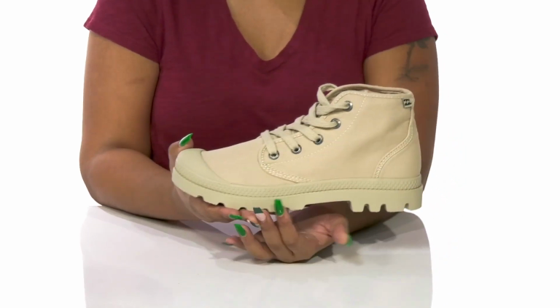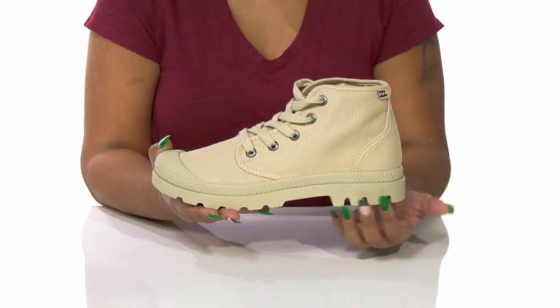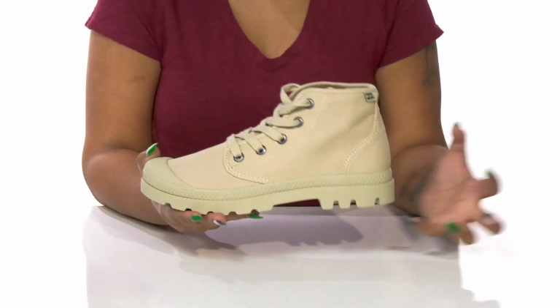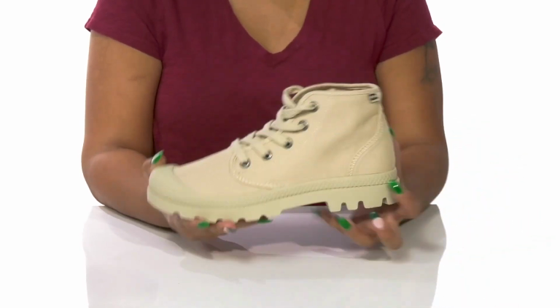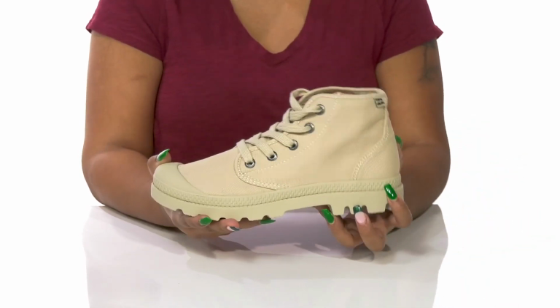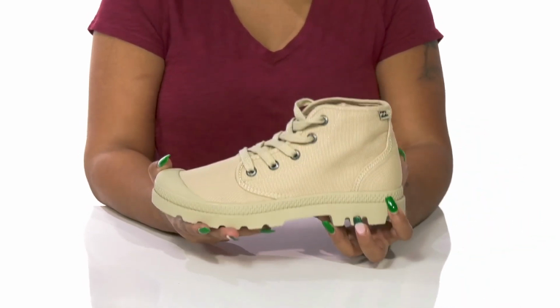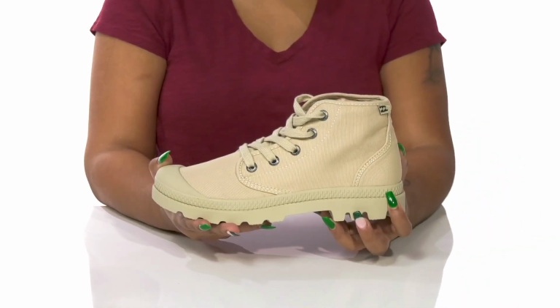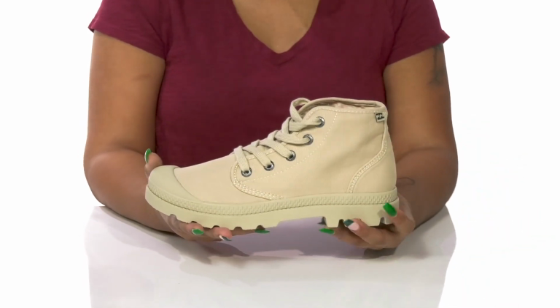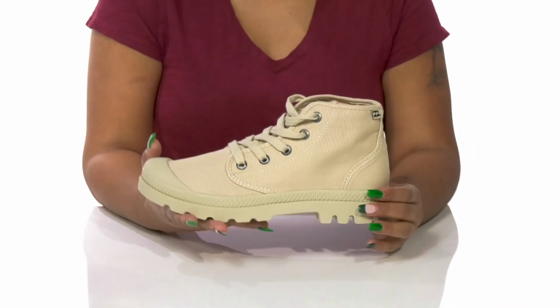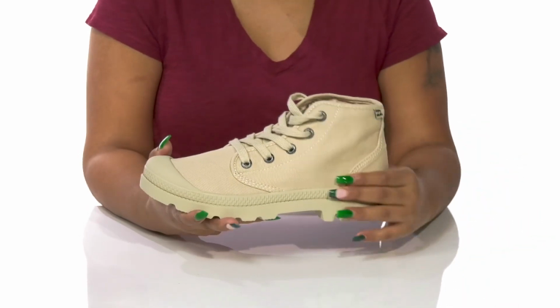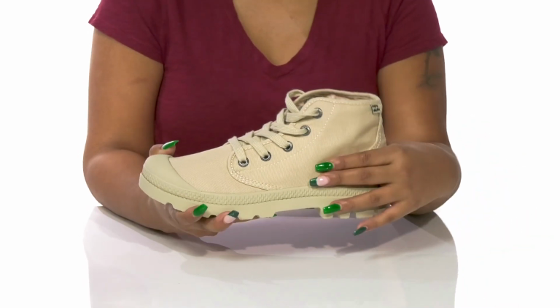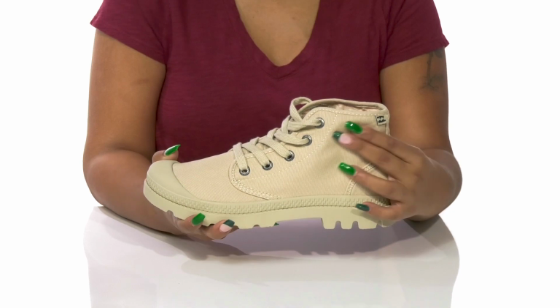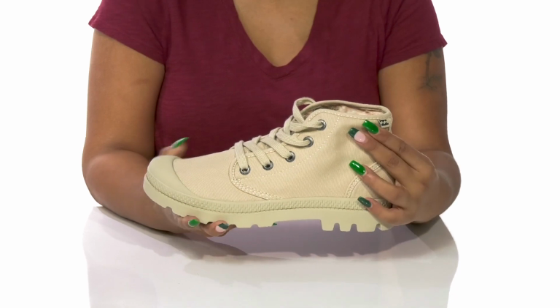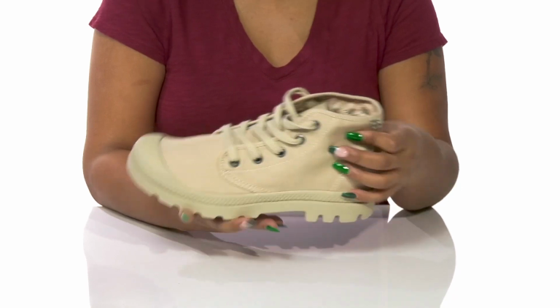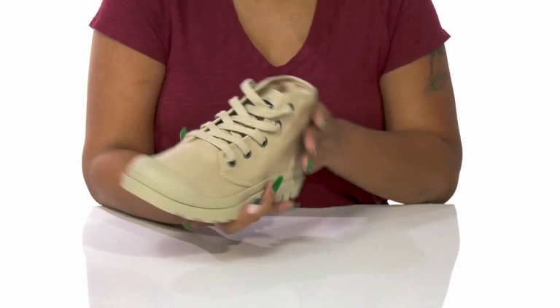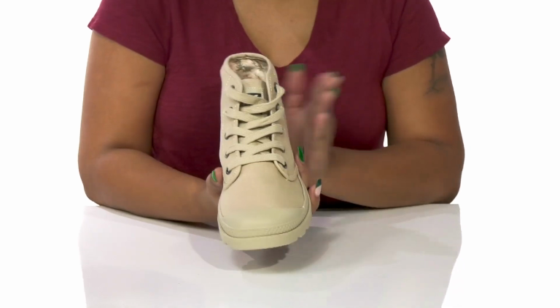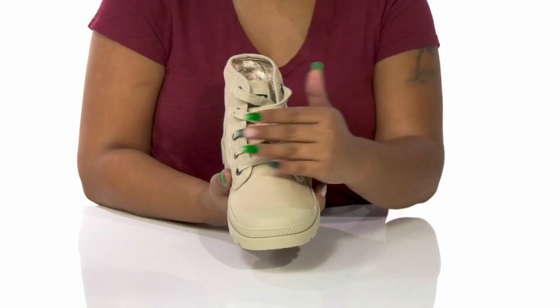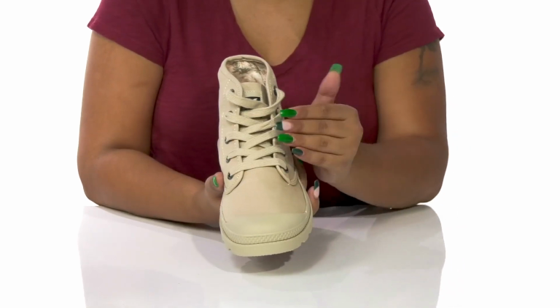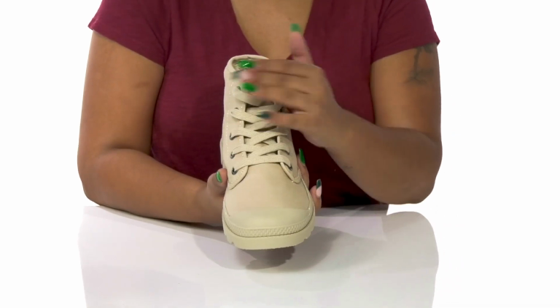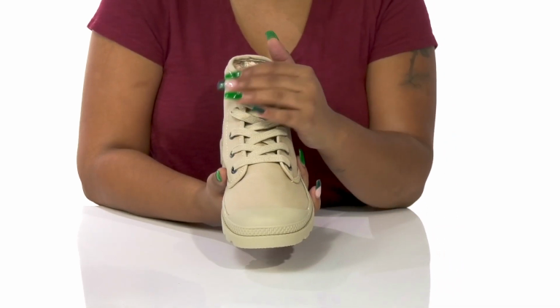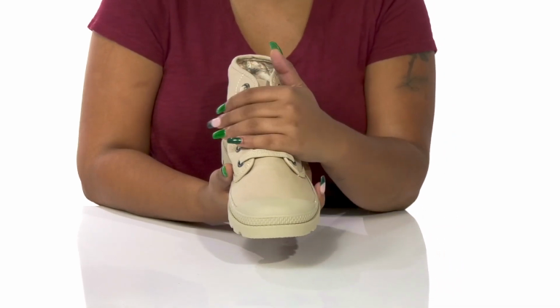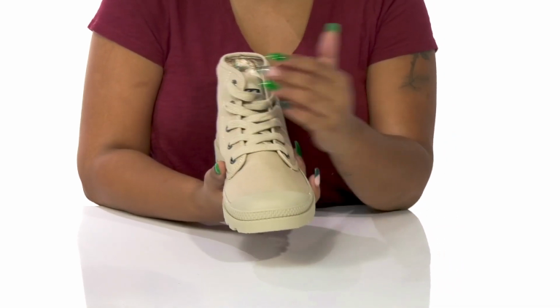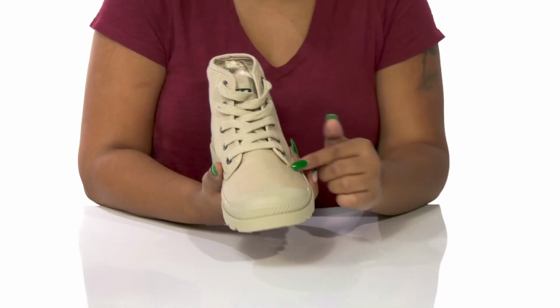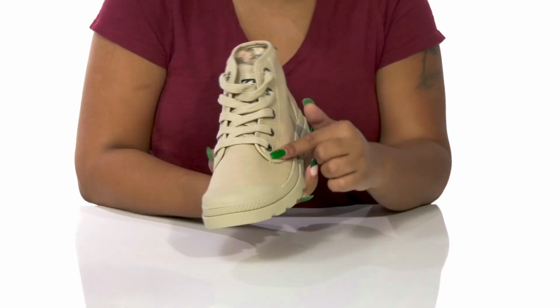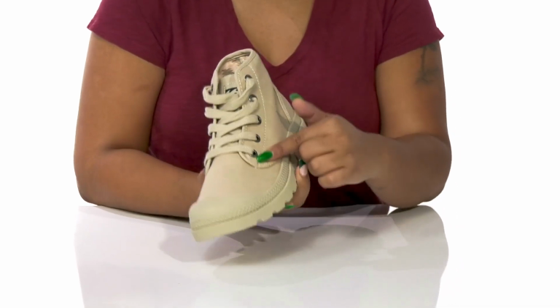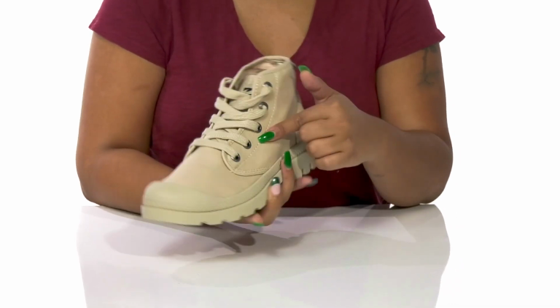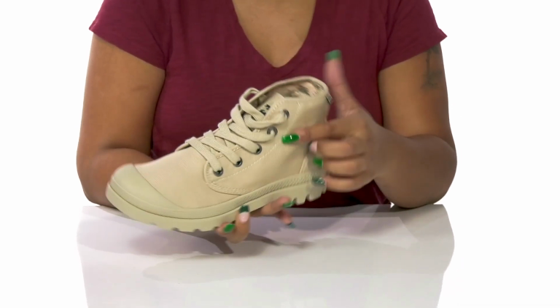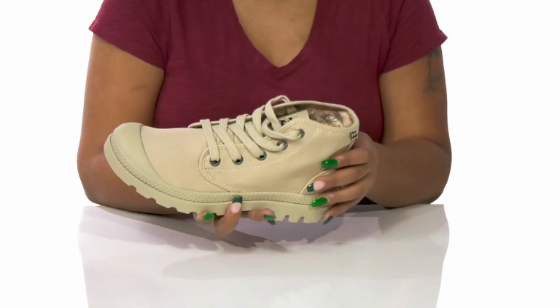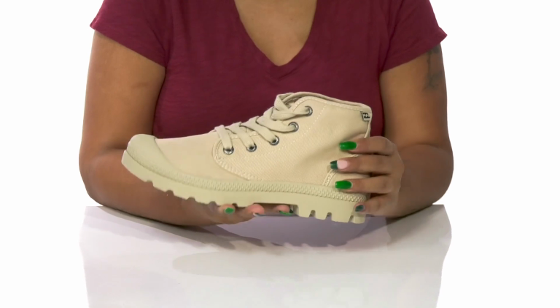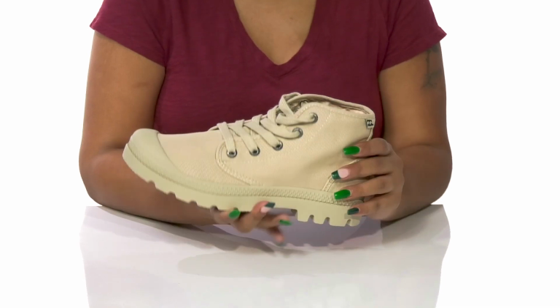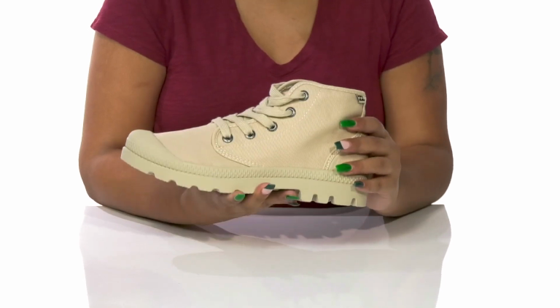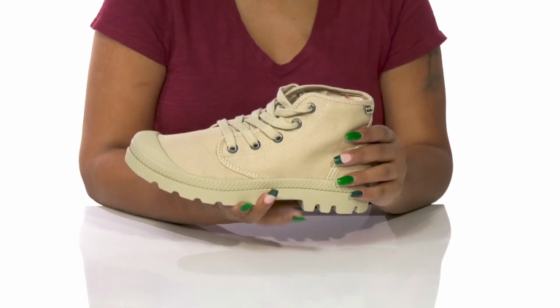You'll find that you'll get a beautiful canvas upper that has a classic lace-up closure giving you a secure fit and some metallic eyelets that add quite a bit of shimmer.